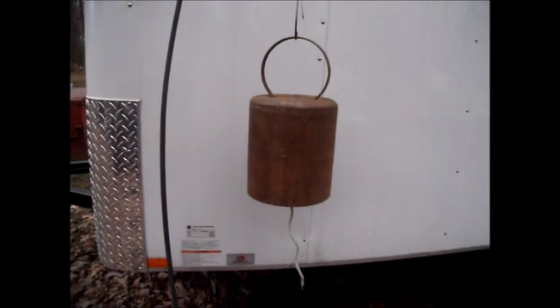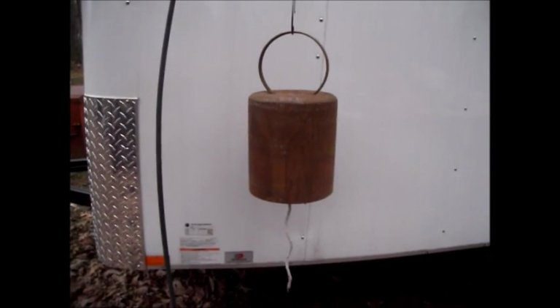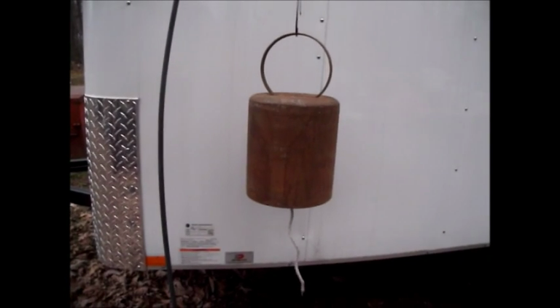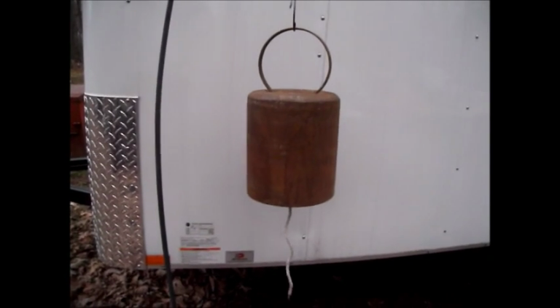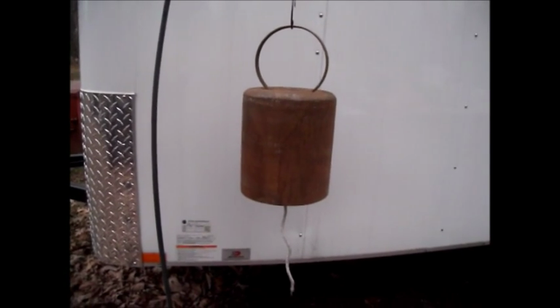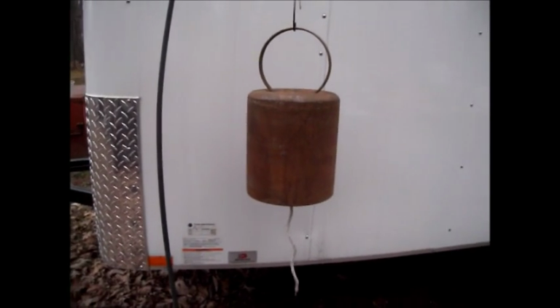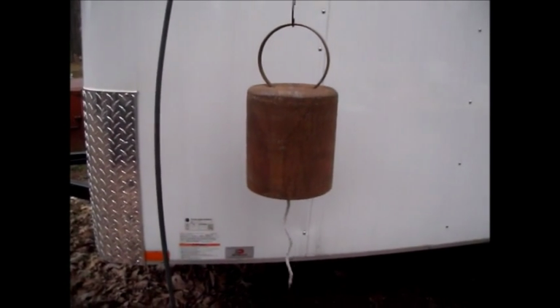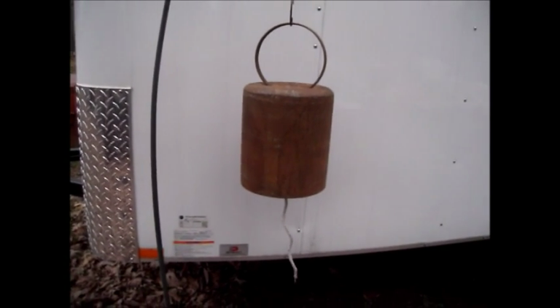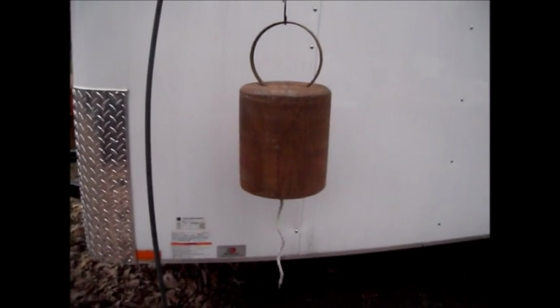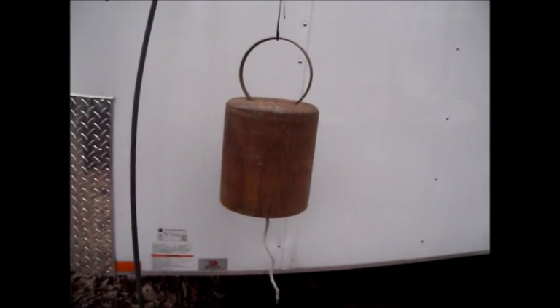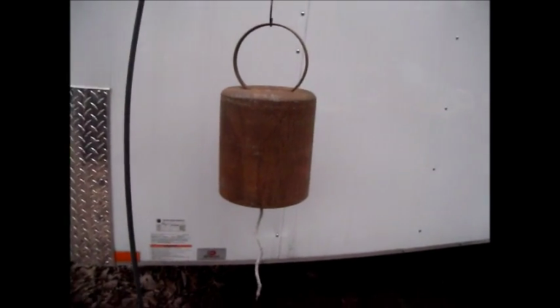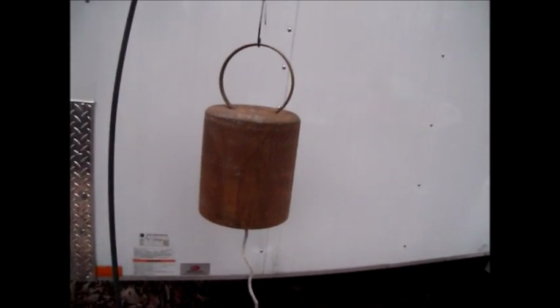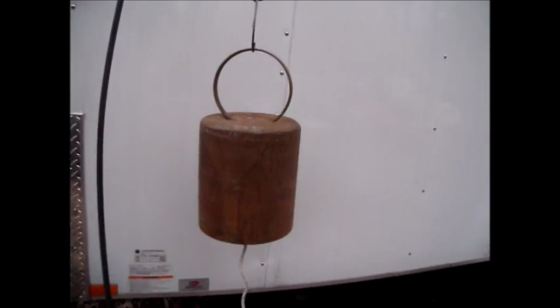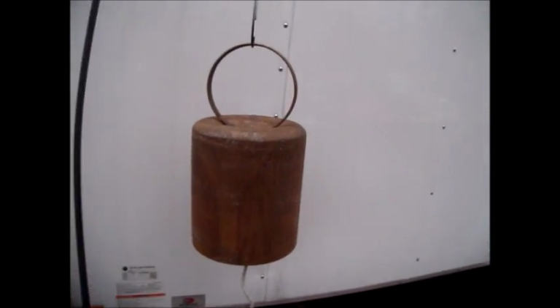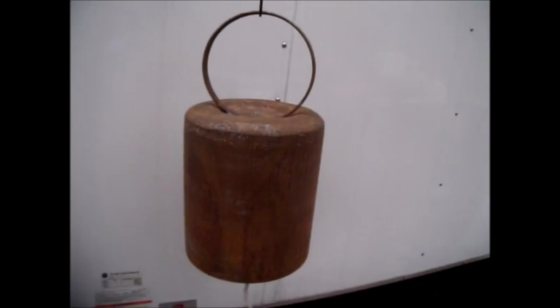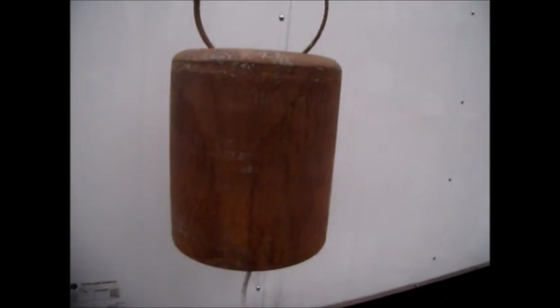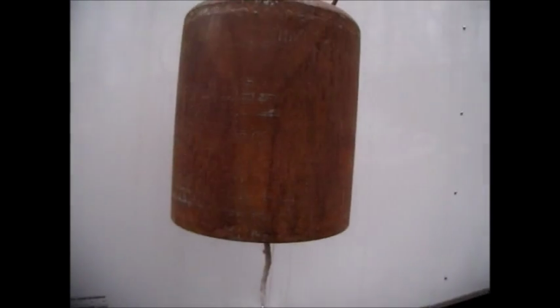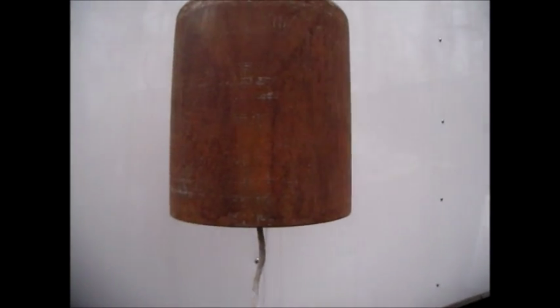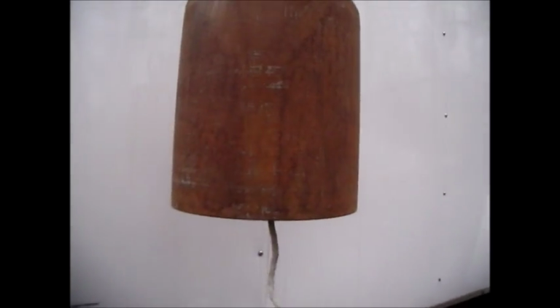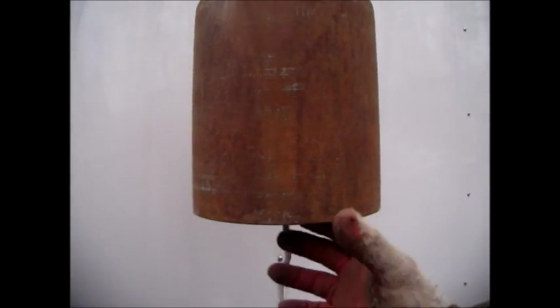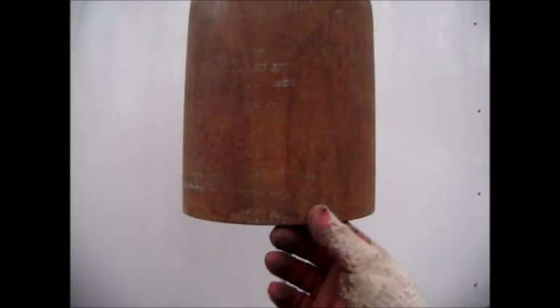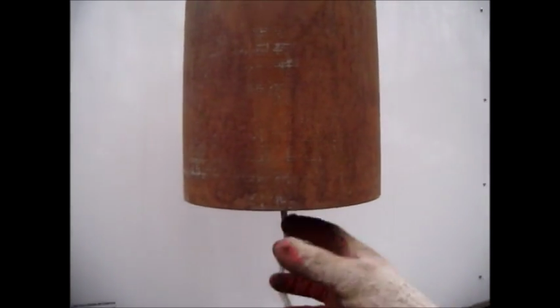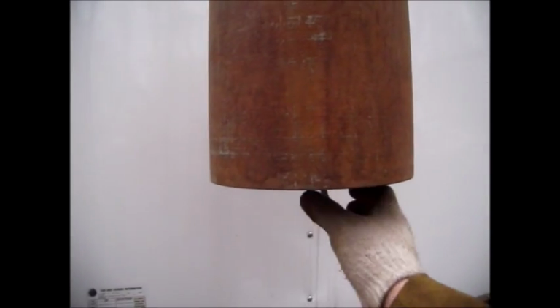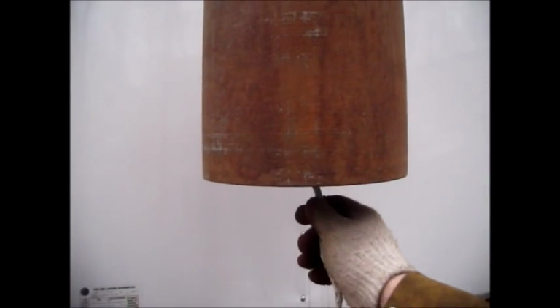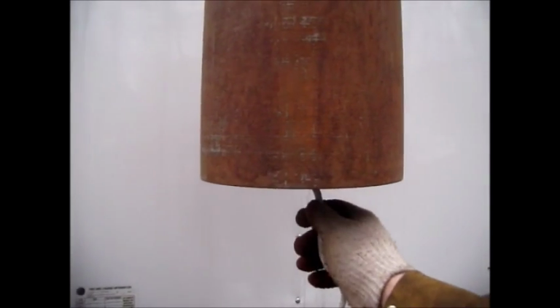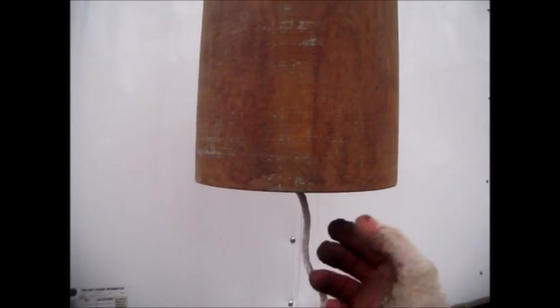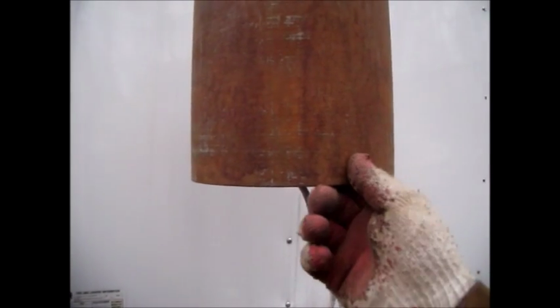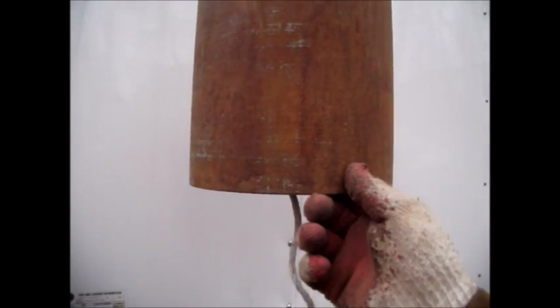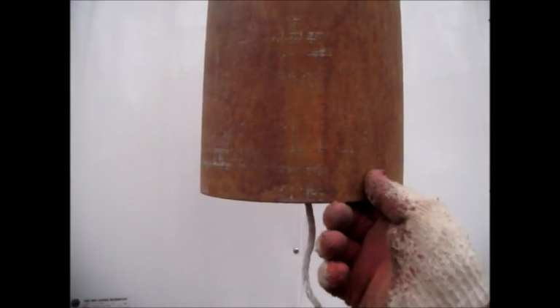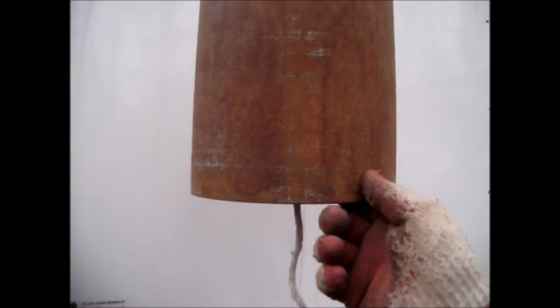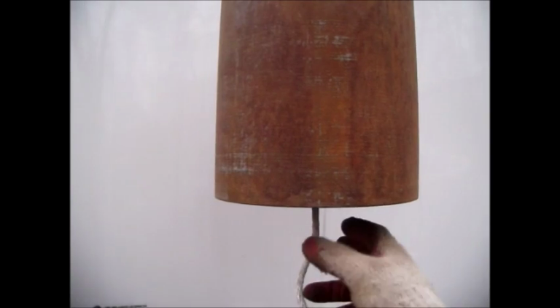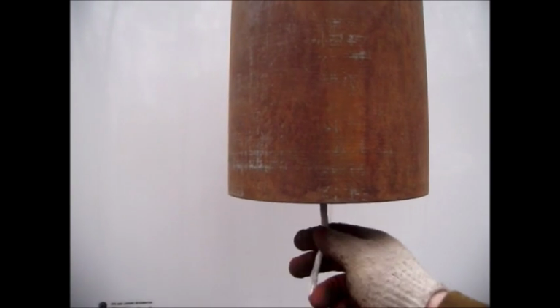Hello everyone, this is Pat from PSACustomCreations. This bell is made from the bottom of an old big welding cylinder, so it's nice and thick and heavy duty. This thing probably weighs close to 20 pounds.